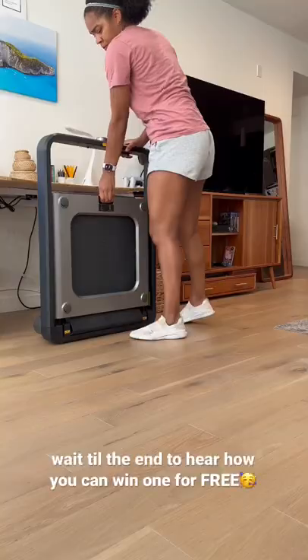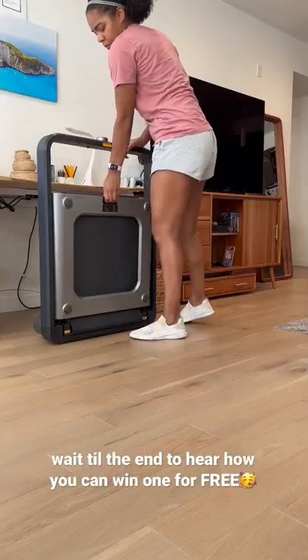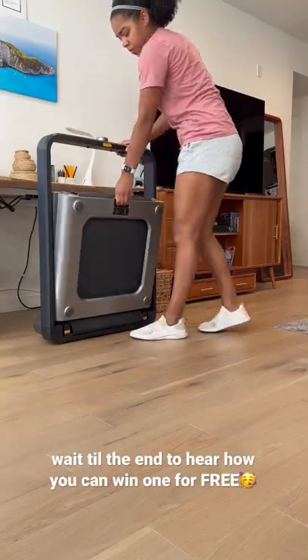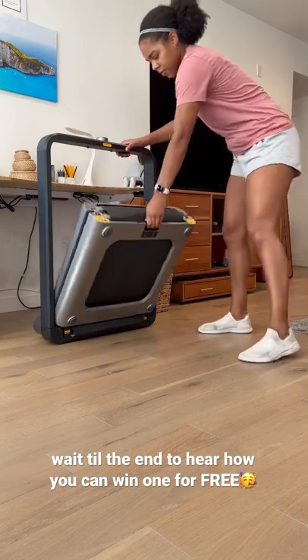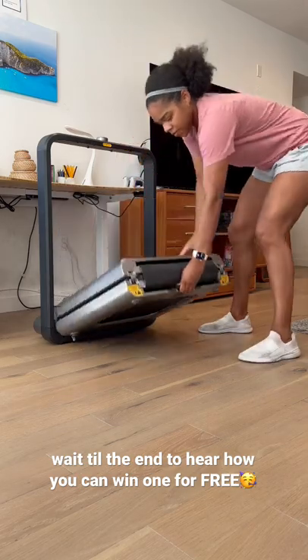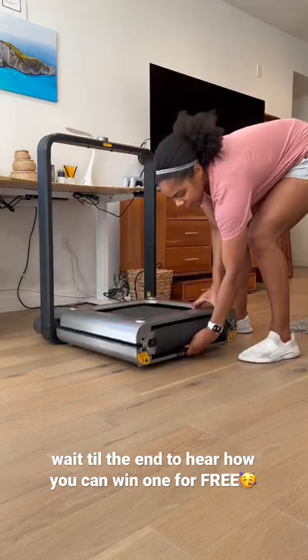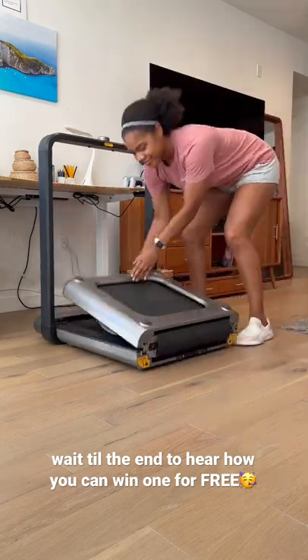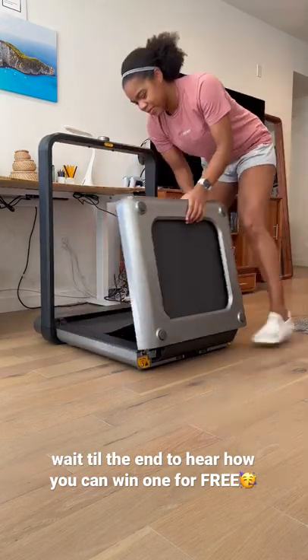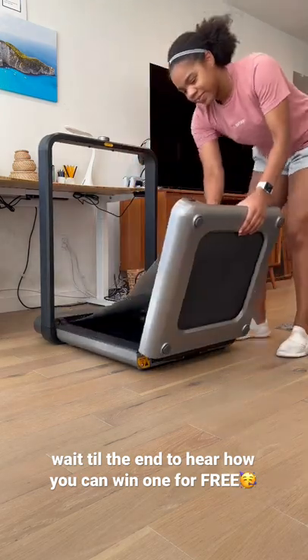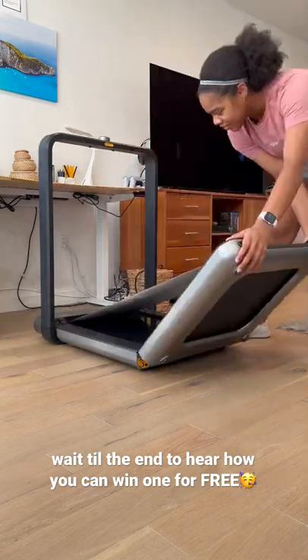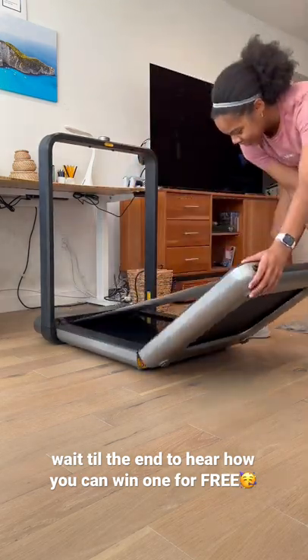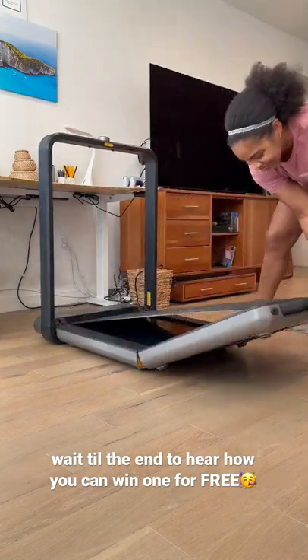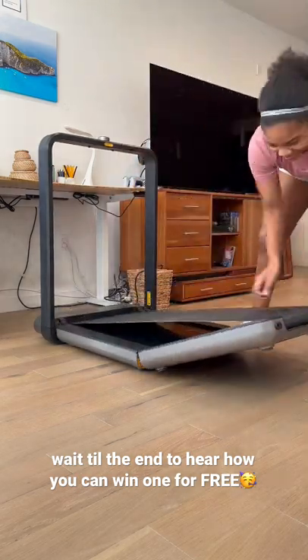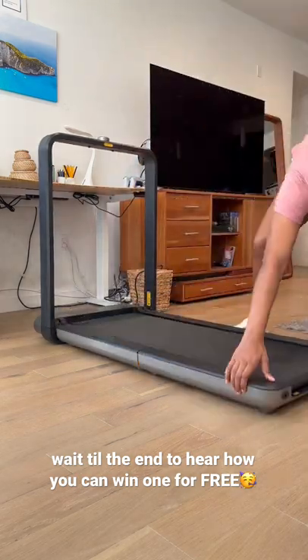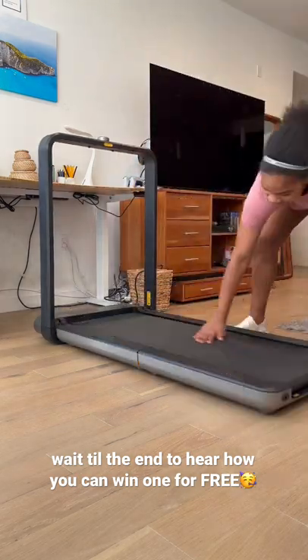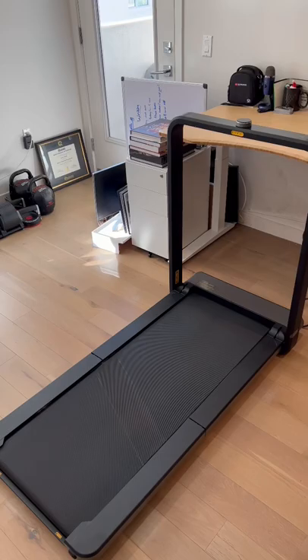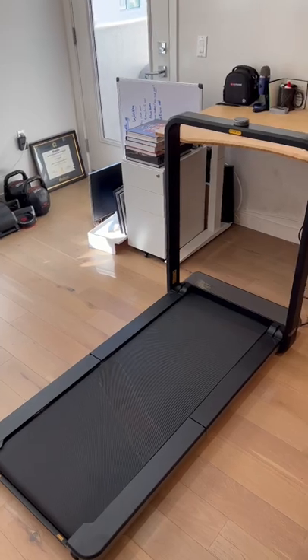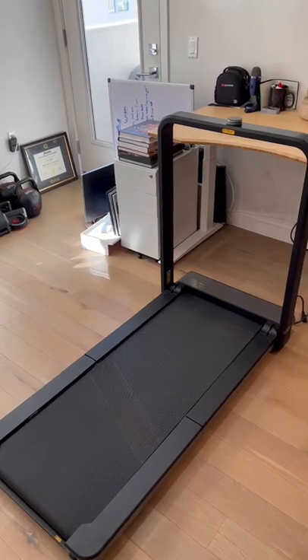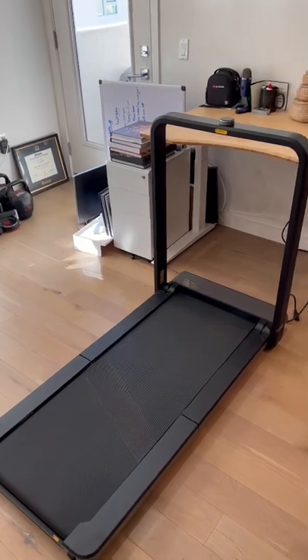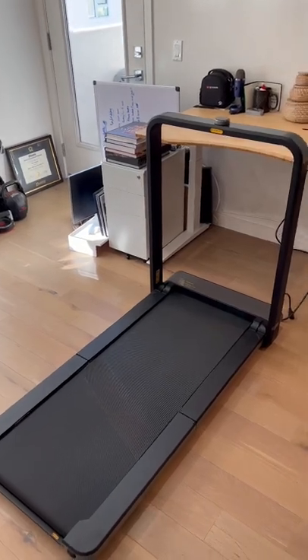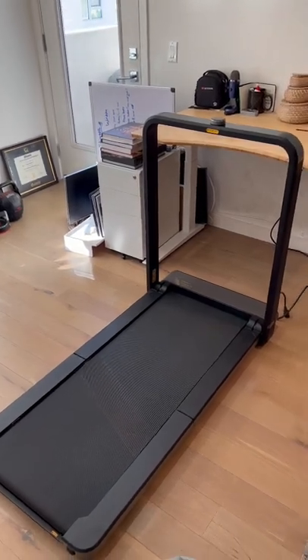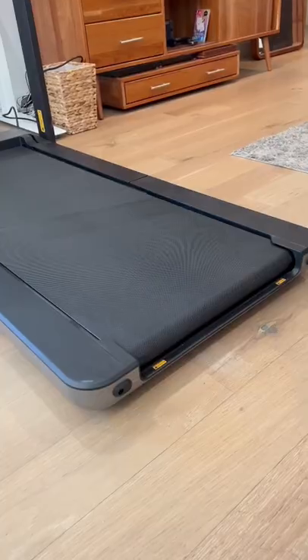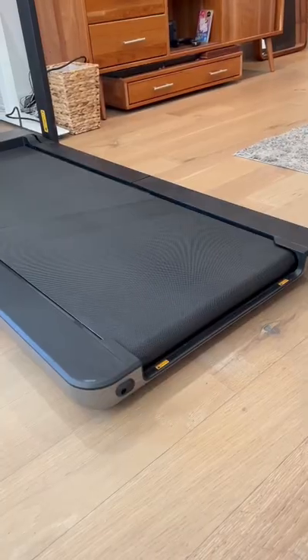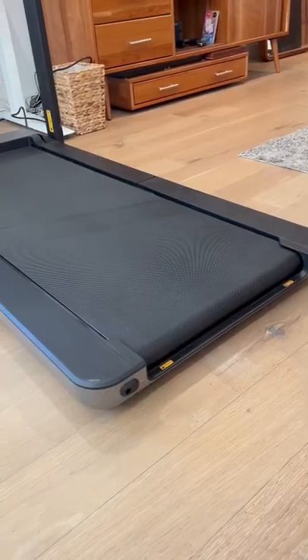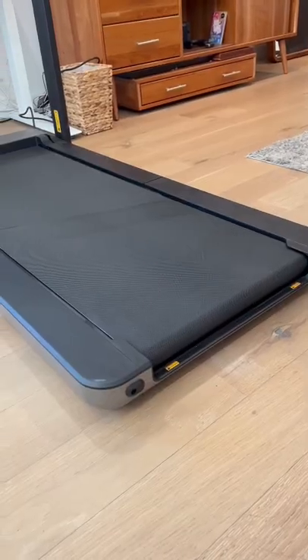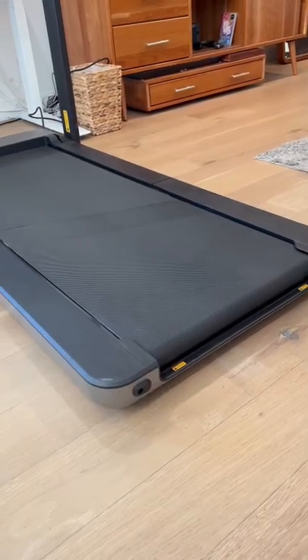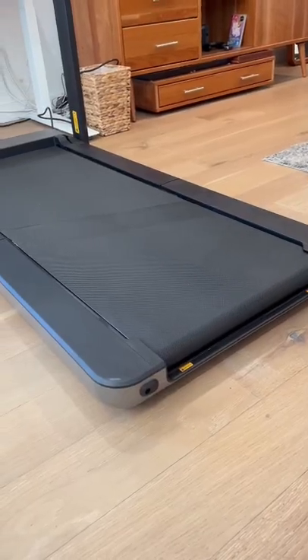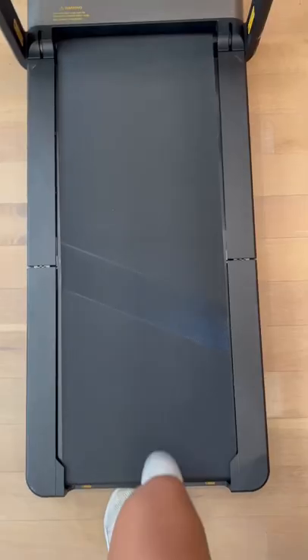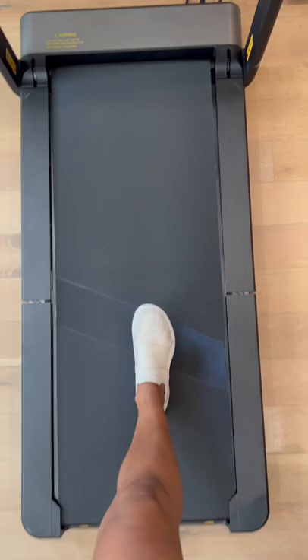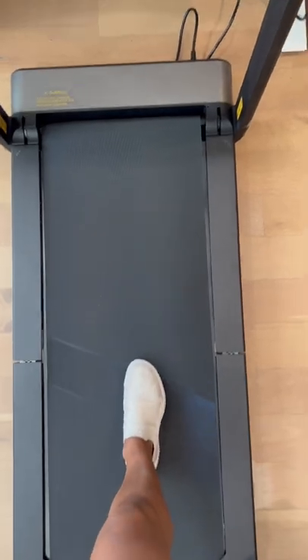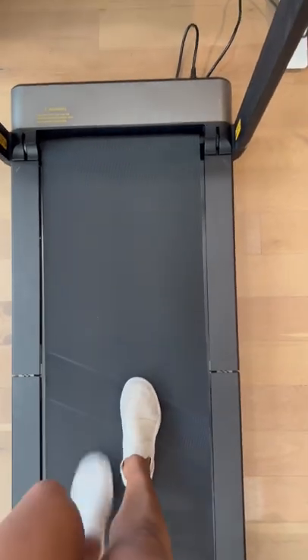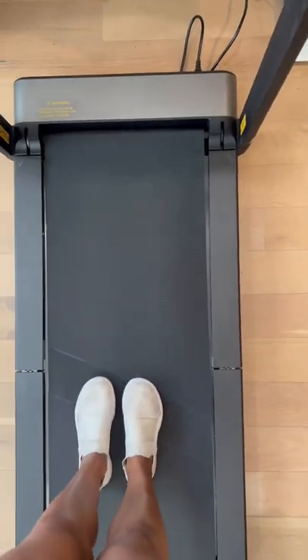This is the walking pad foldable treadmill. Yeah, I said foldable. In literally 10 seconds, this little cube opens up into a full-on treadmill — I'm talking safety rail, the belt, everything.